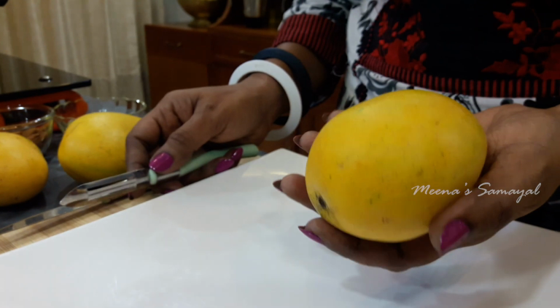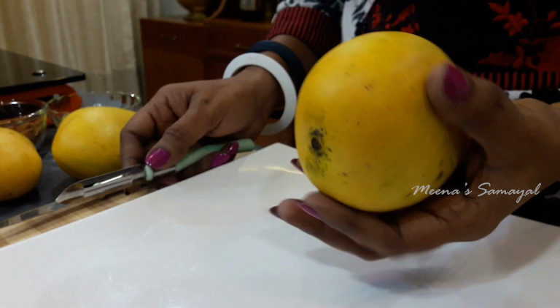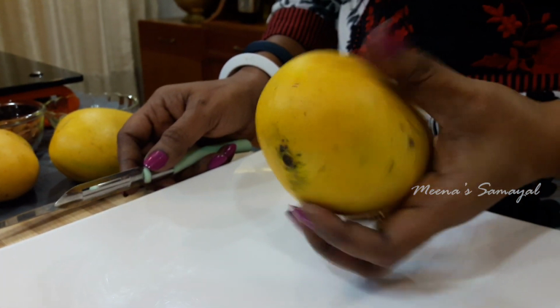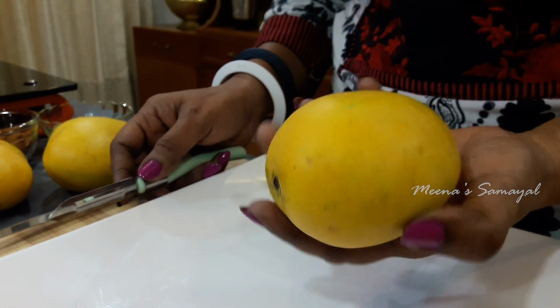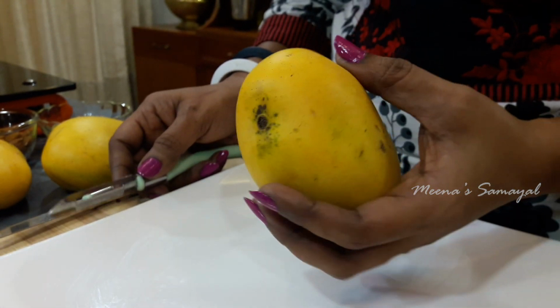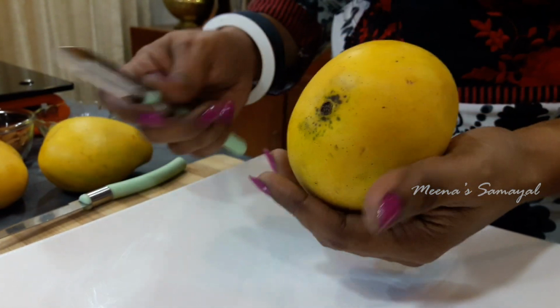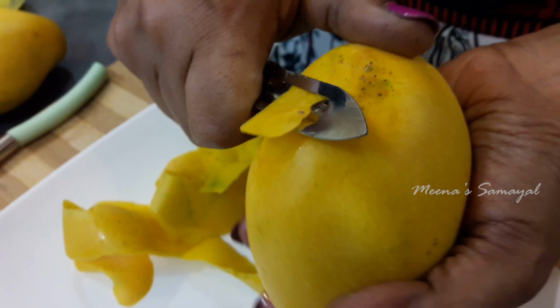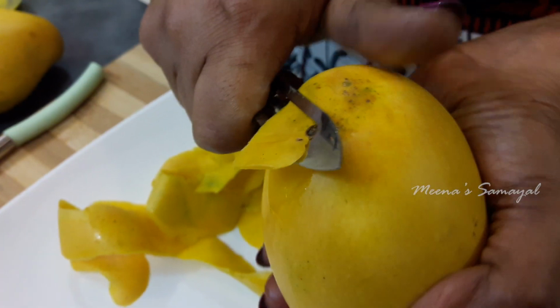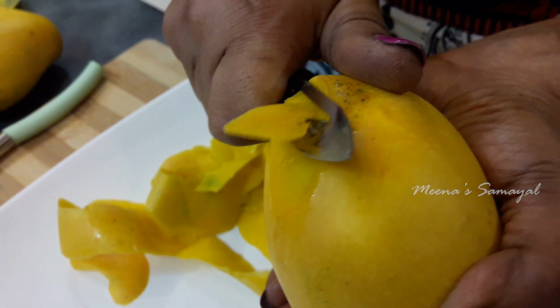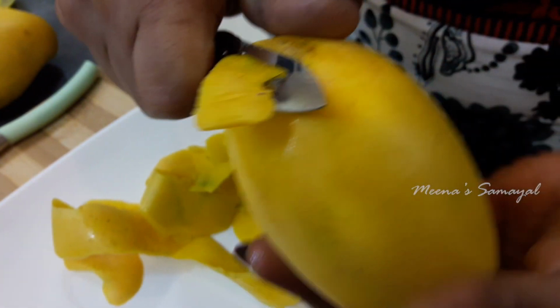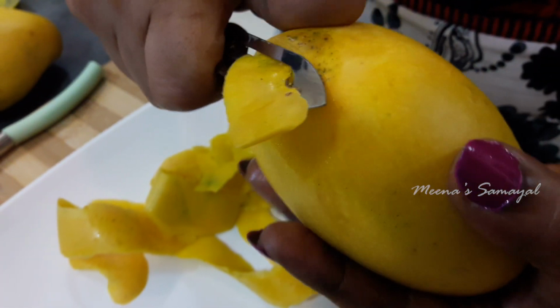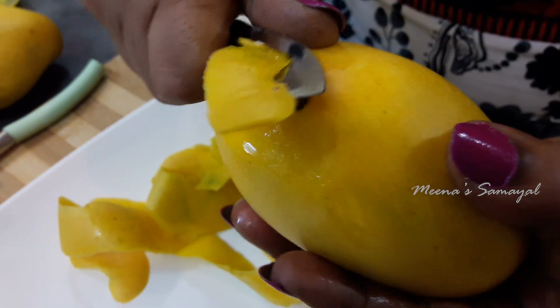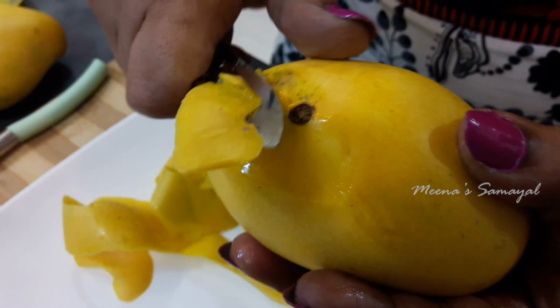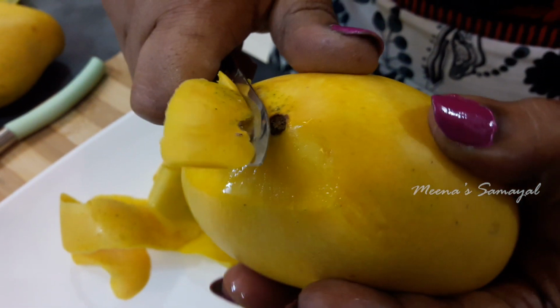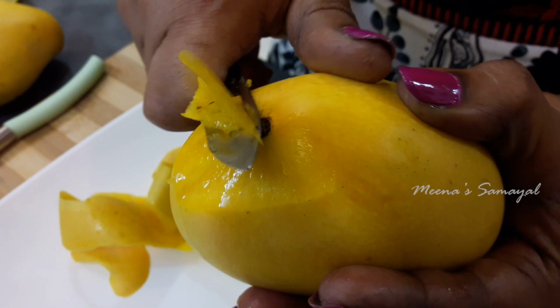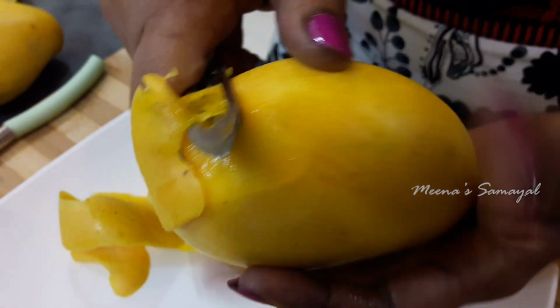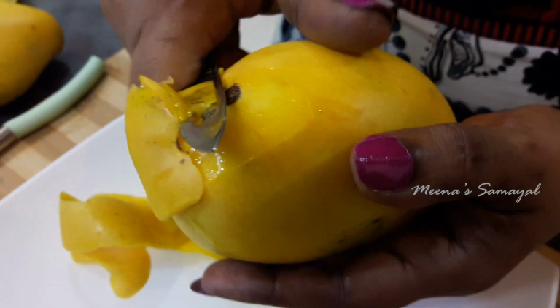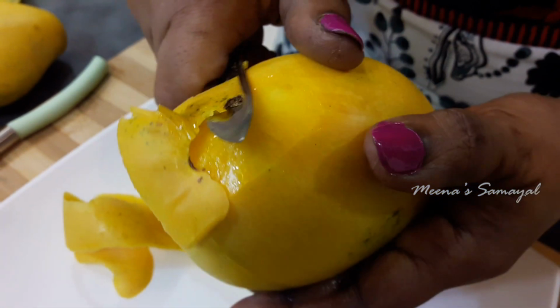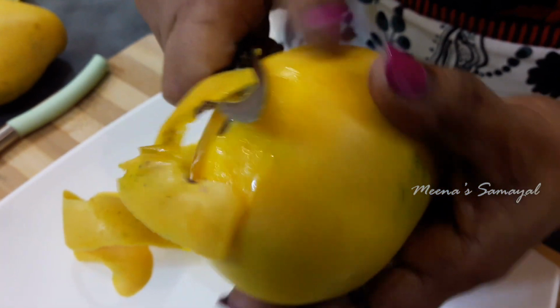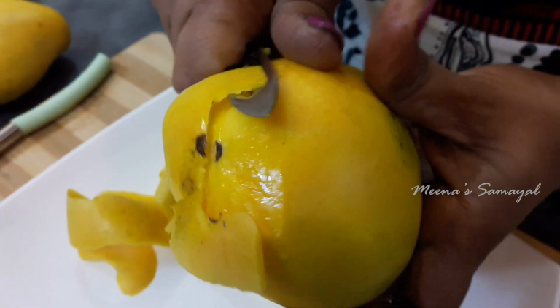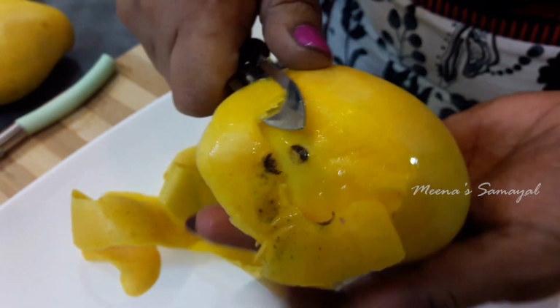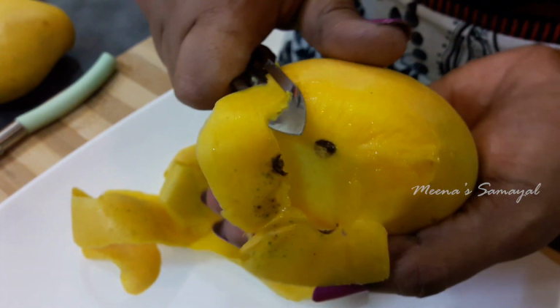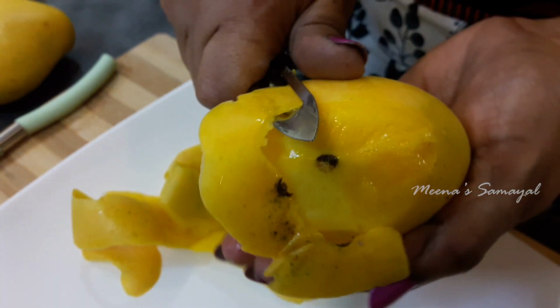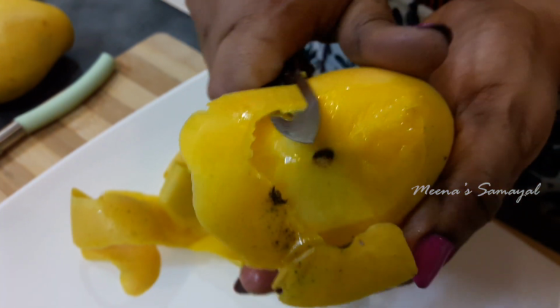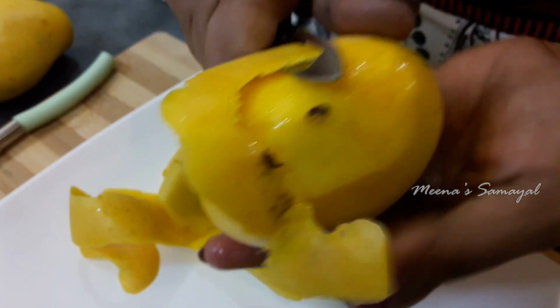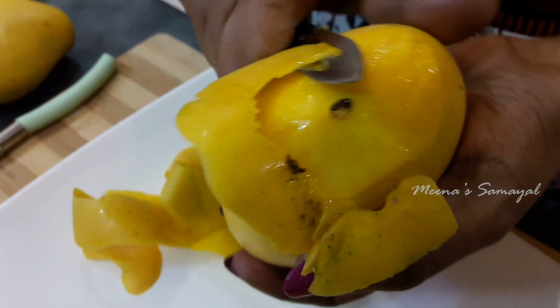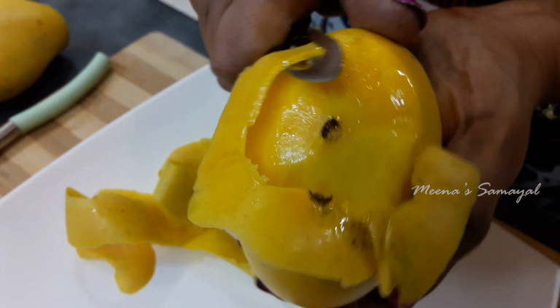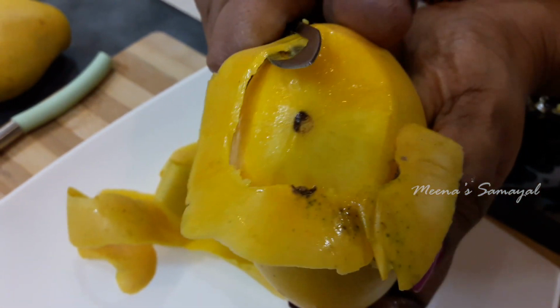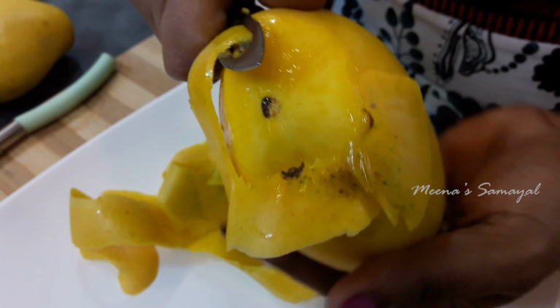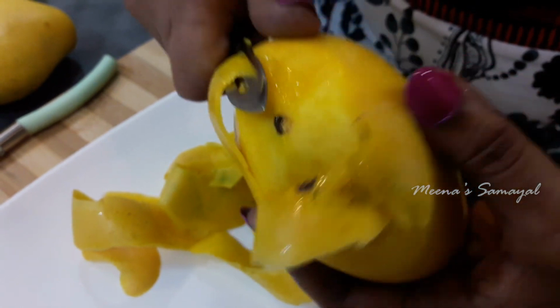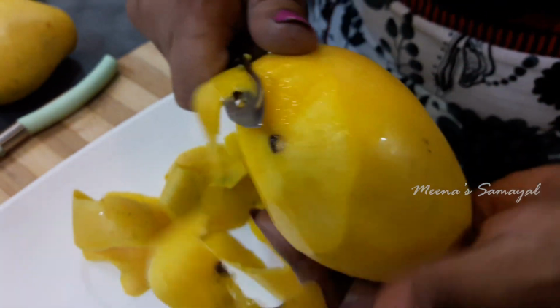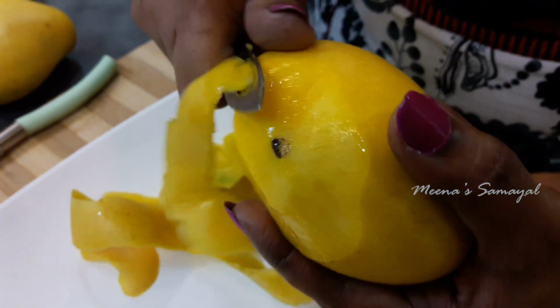Now we will wash the mangoes, peel and cut them. If you are making sweets, add ripe mangoes to make it. Since ripe mangoes are used, sugar quantity can be a little bit less than the stated amount.